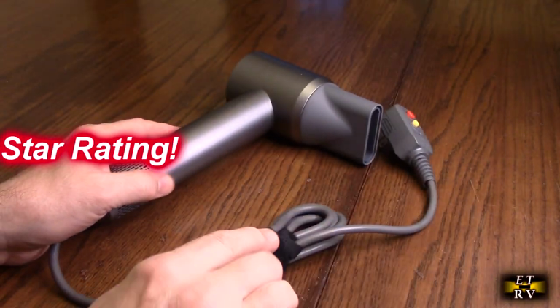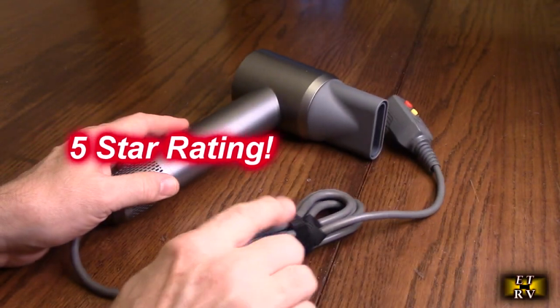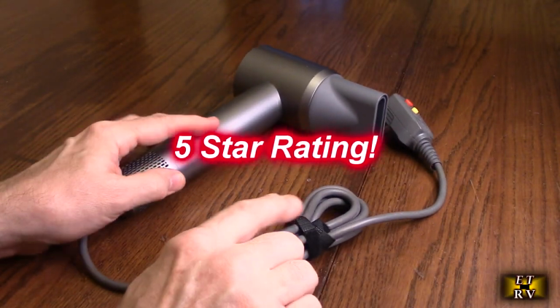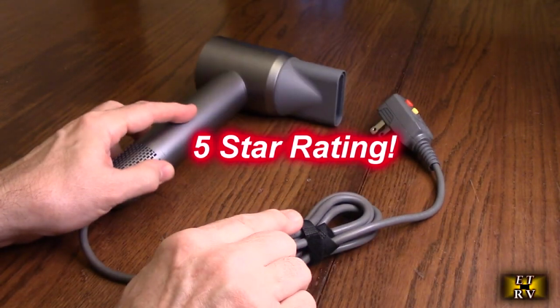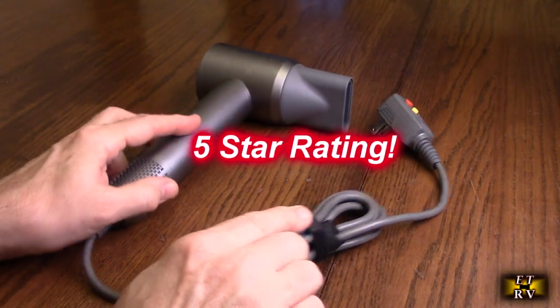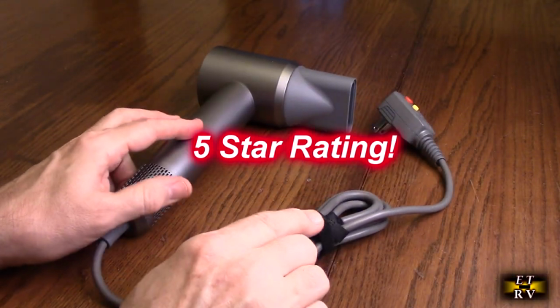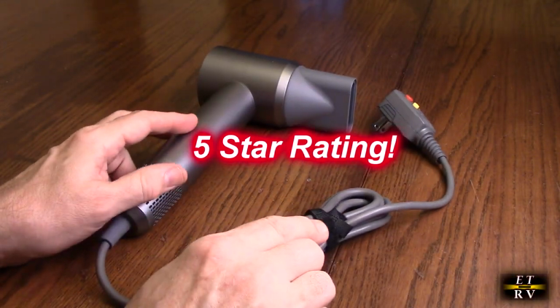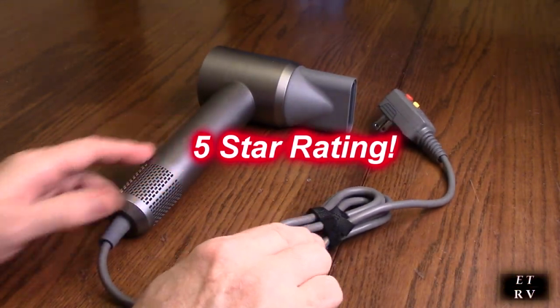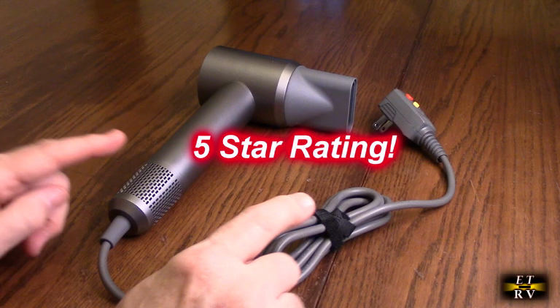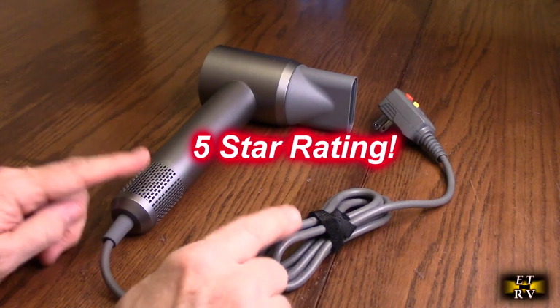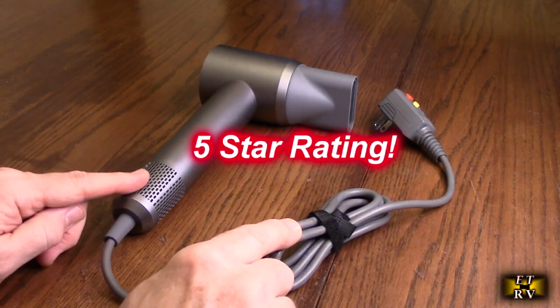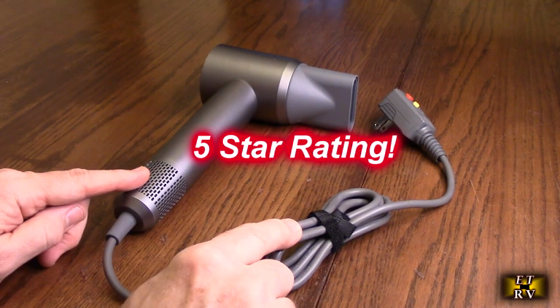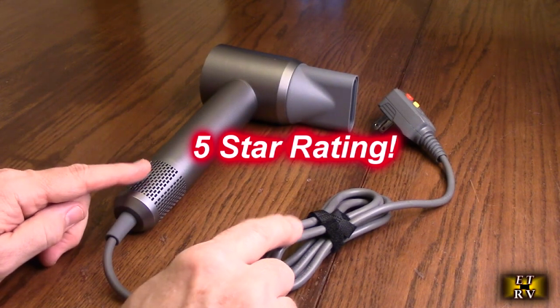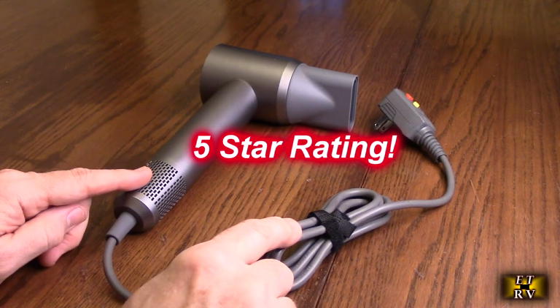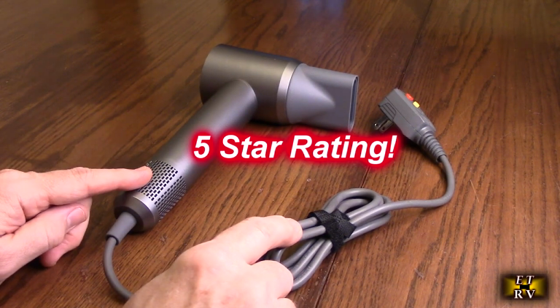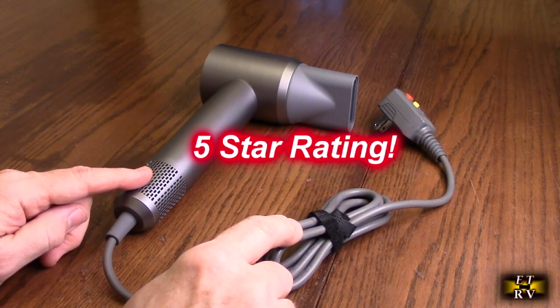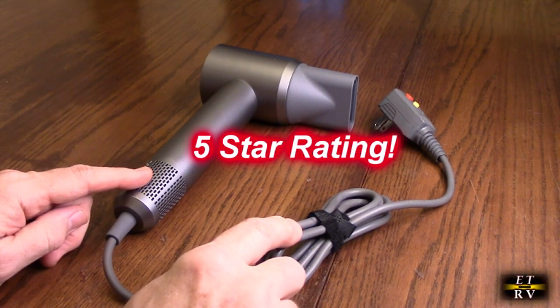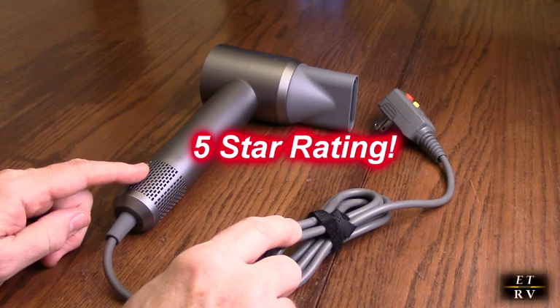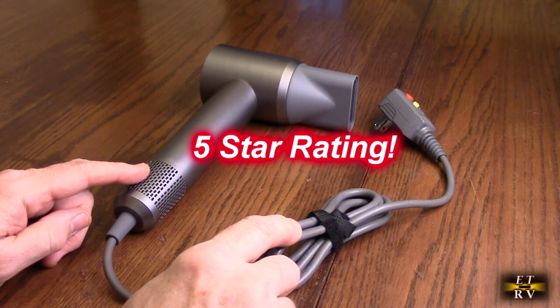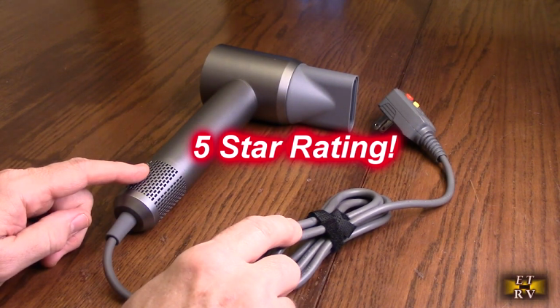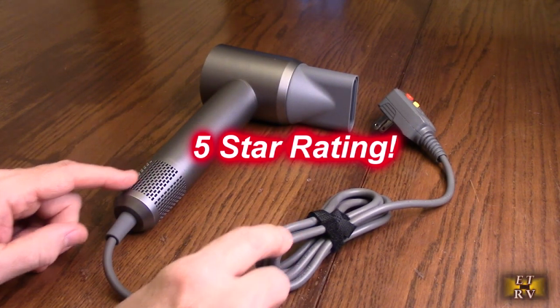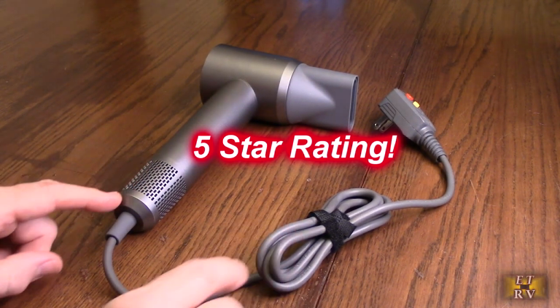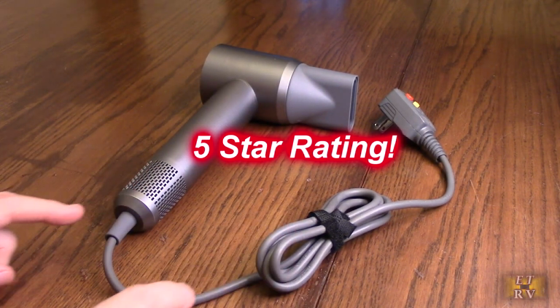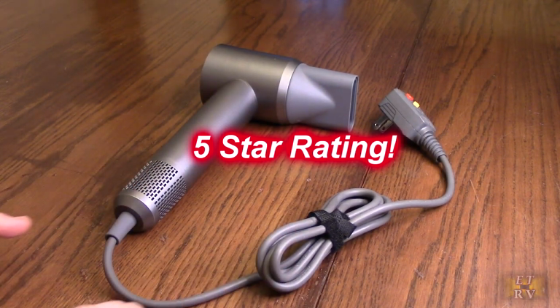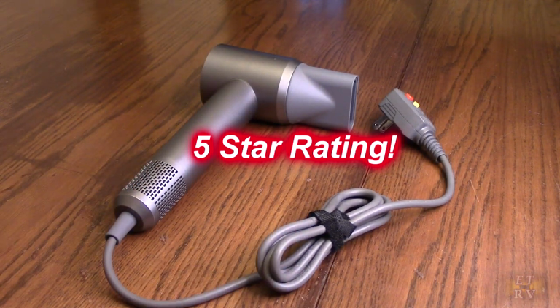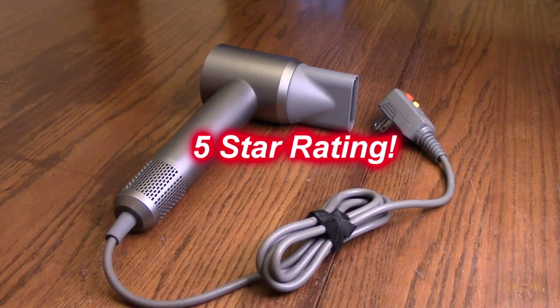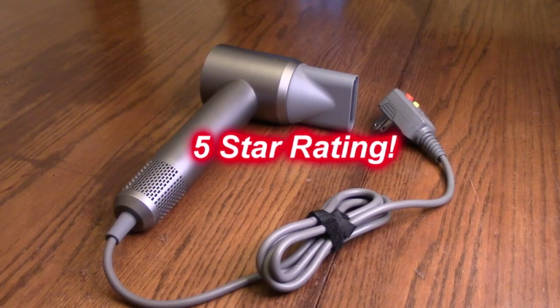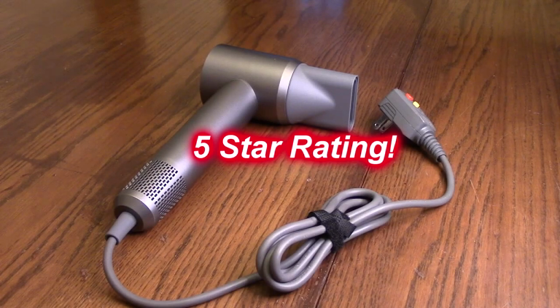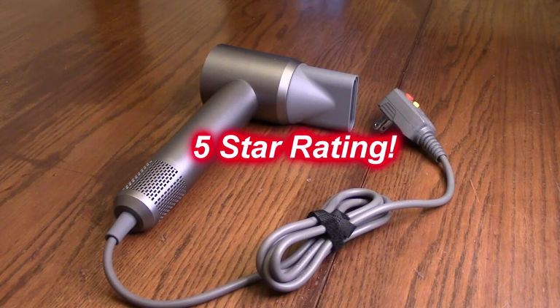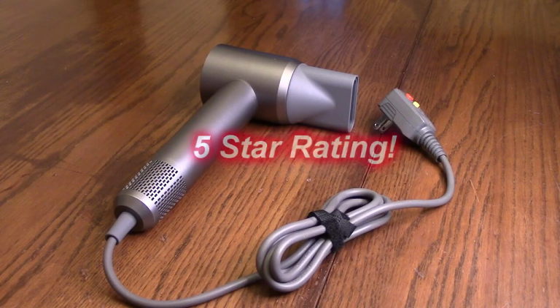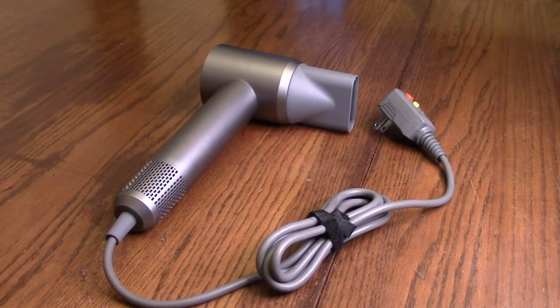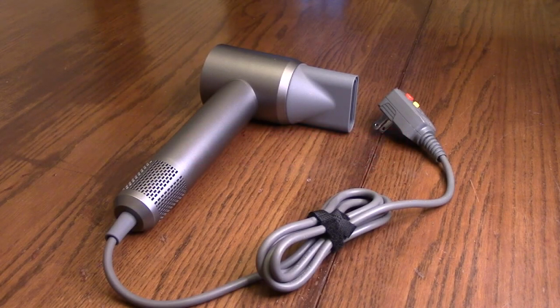I'm impressed — the quality of this product is there. I'm going to give it a full five star rating. I hope this video review helped you with your buying decision. Thank you for watching.